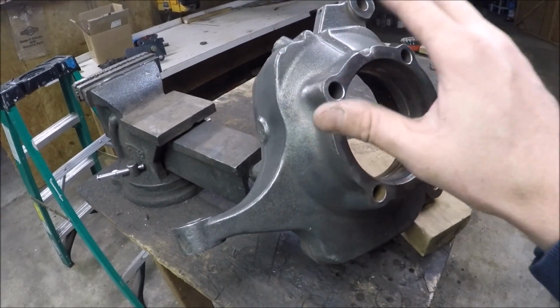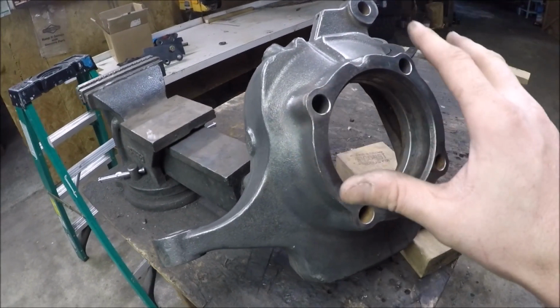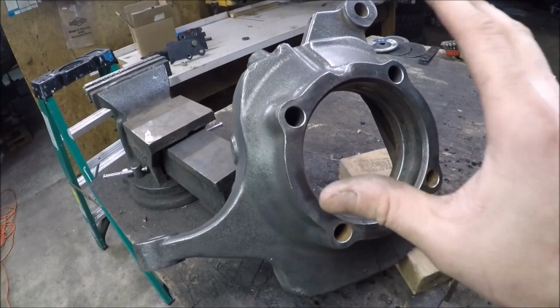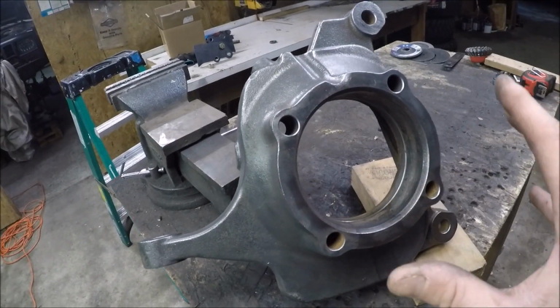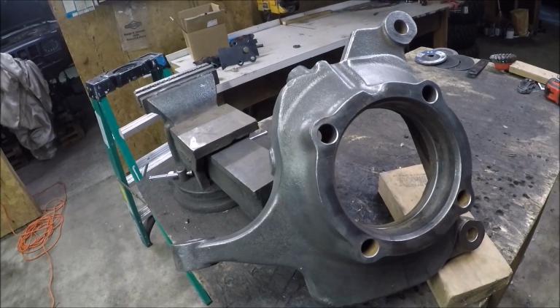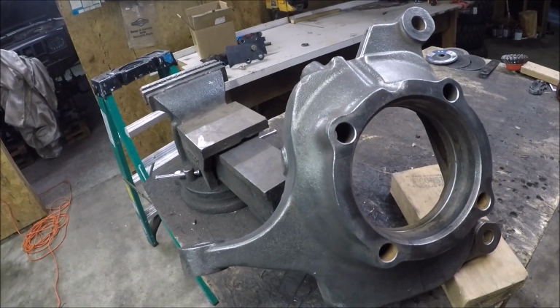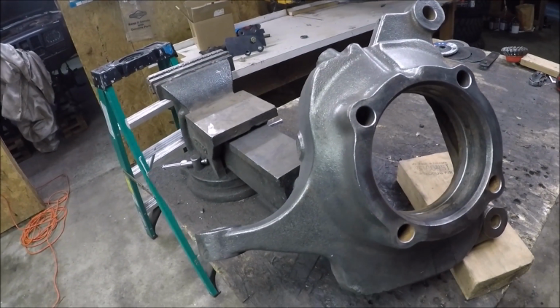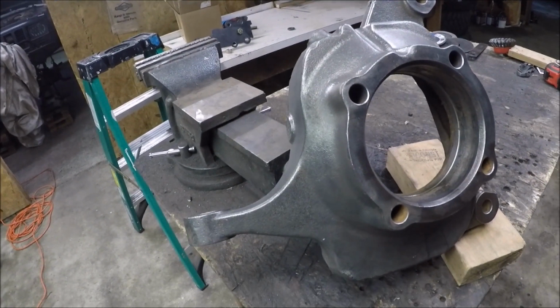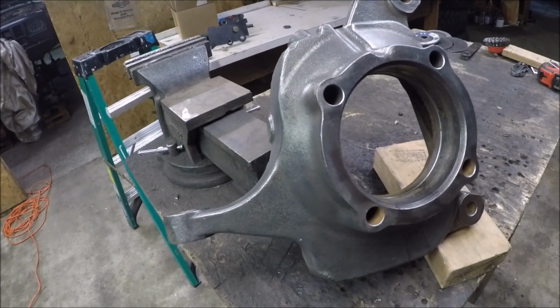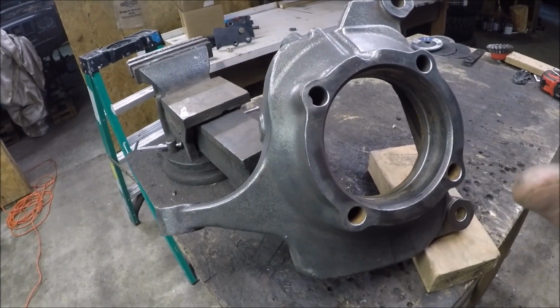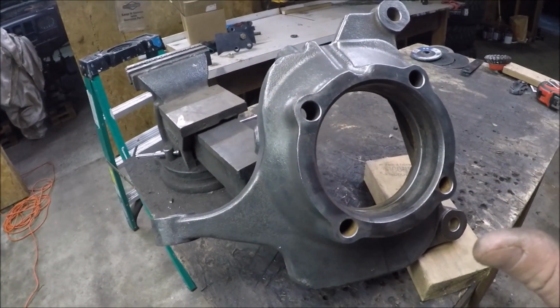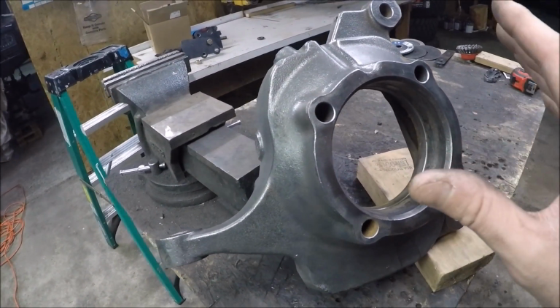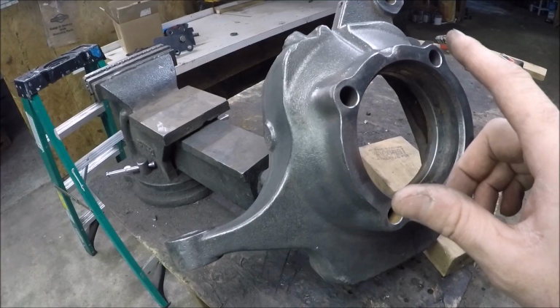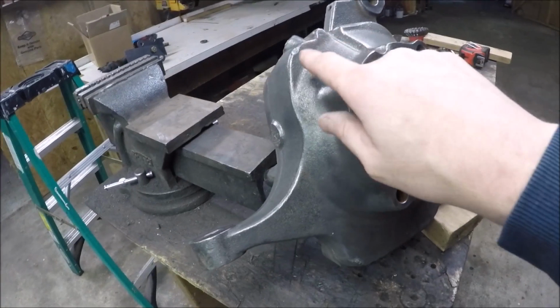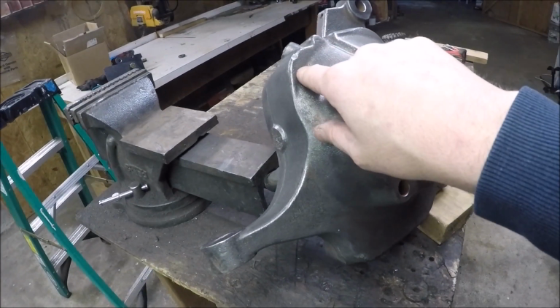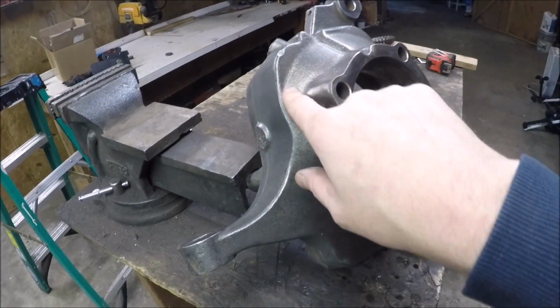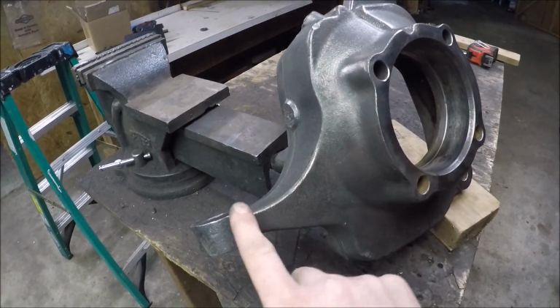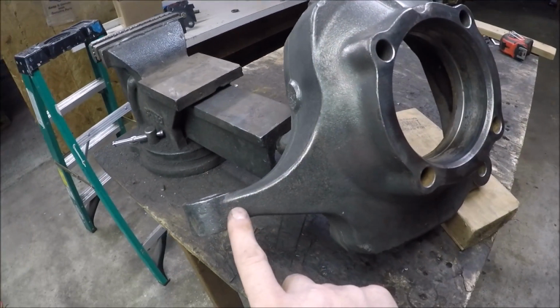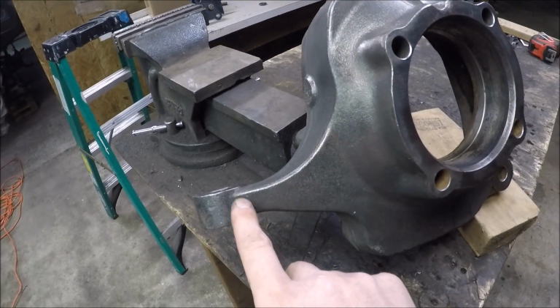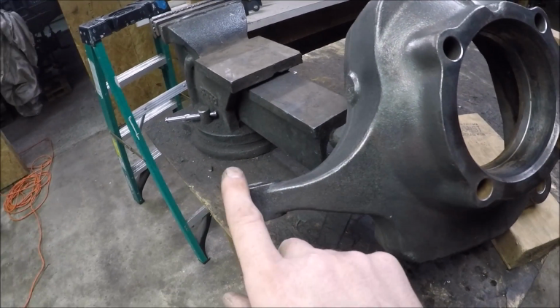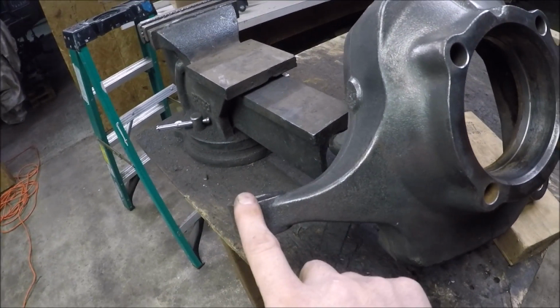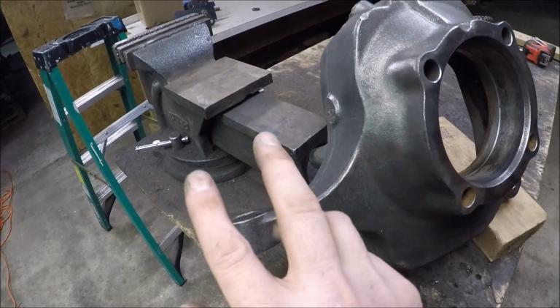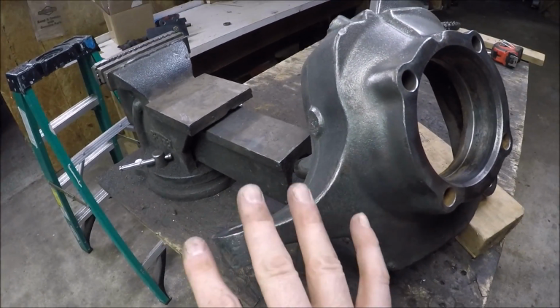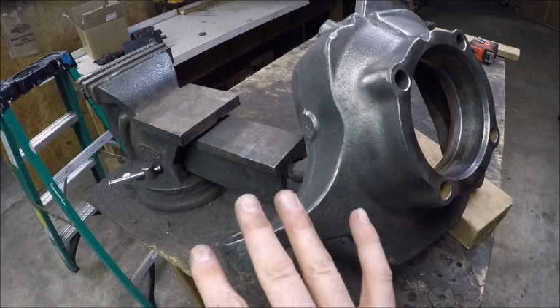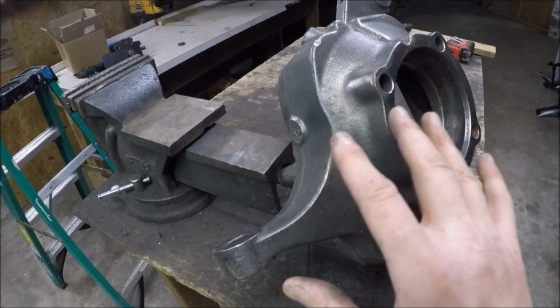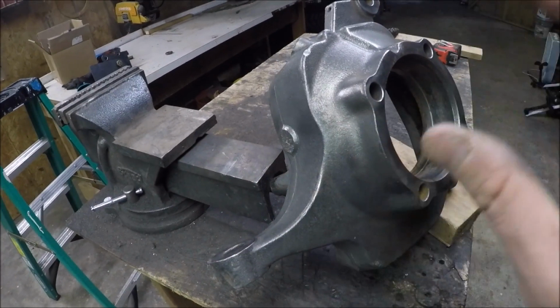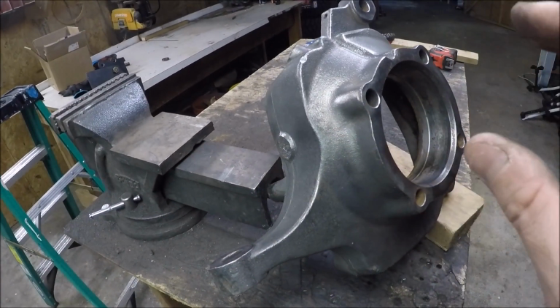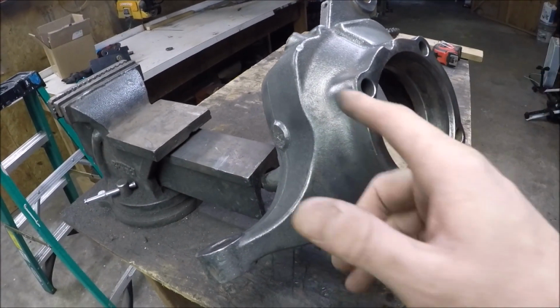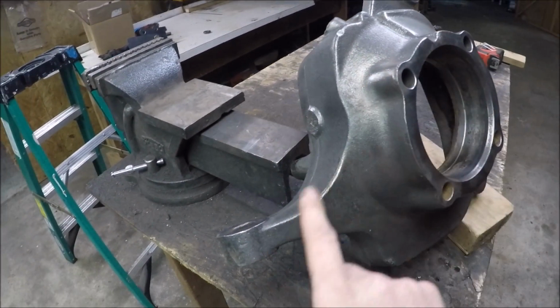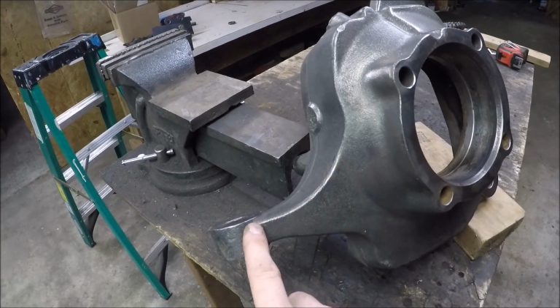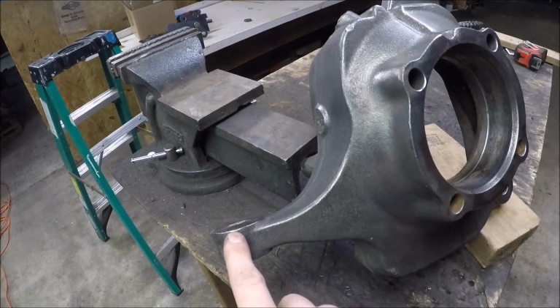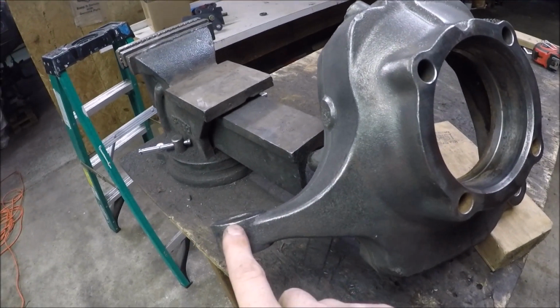What we have here is the front knuckle off of a 99-2004 Ford Super Duty Dana 60 axle. This knuckle is a little bit different than the 05-plus variants, but the premise is all the same. The biggest problem is the steering arms and the mounting location for the factory steering on these Ford axles is just way too low.